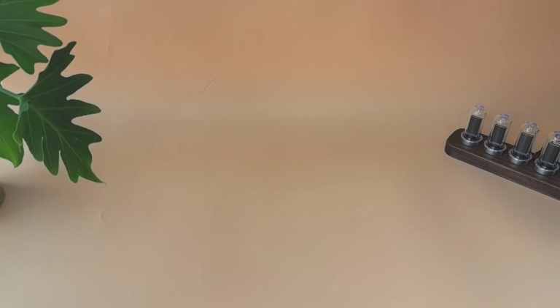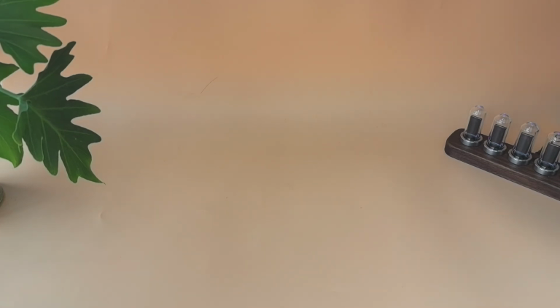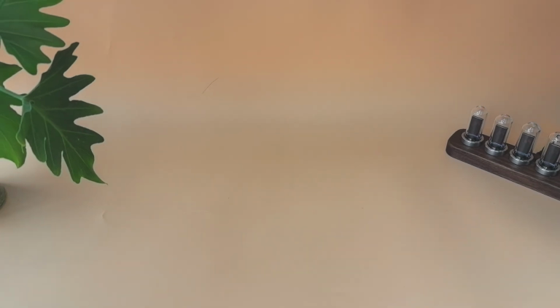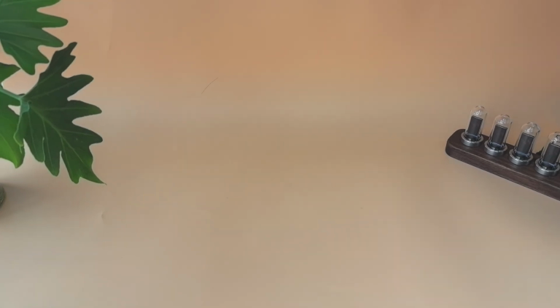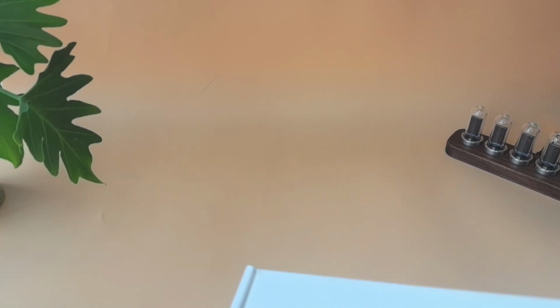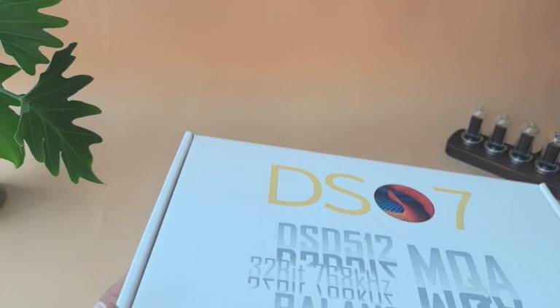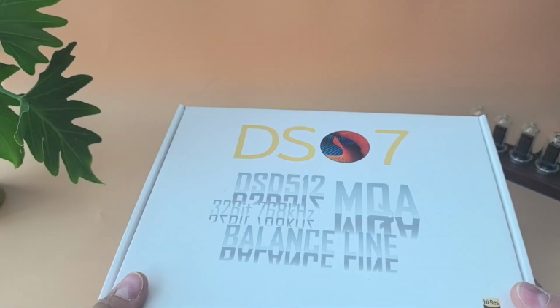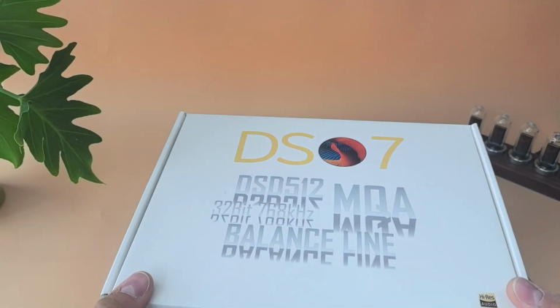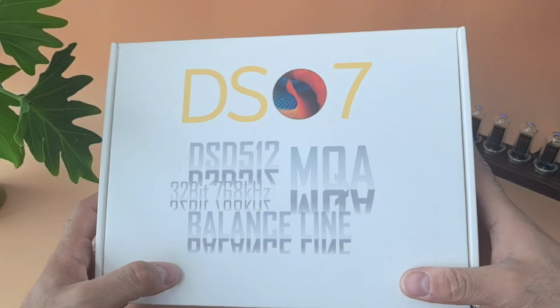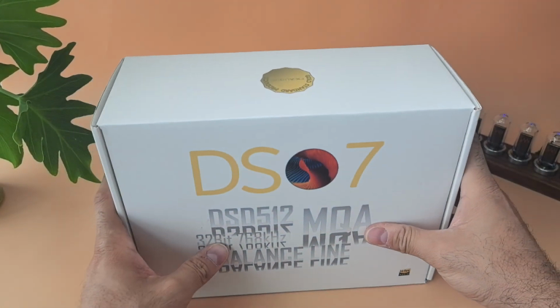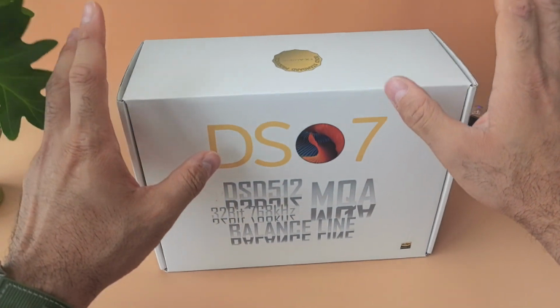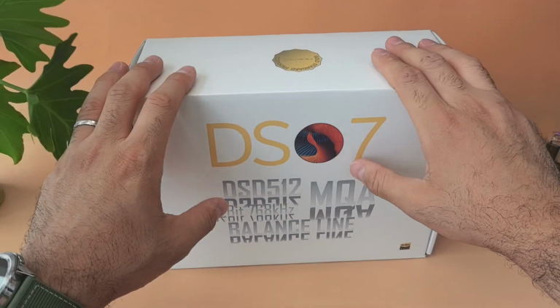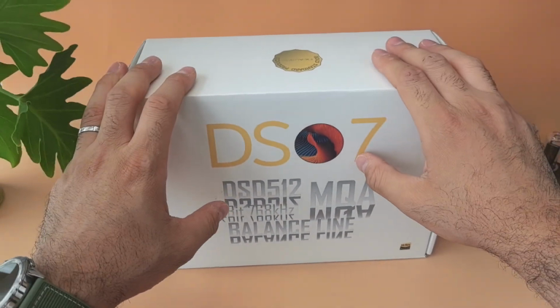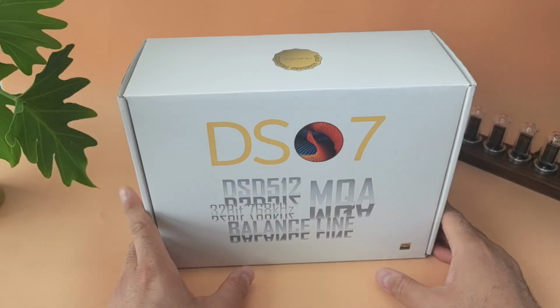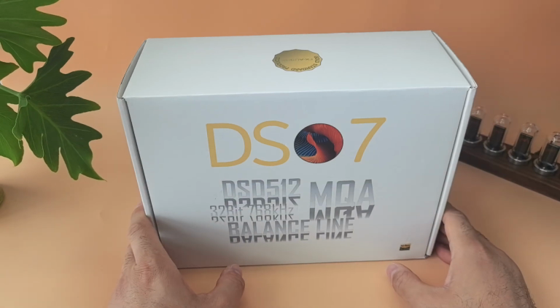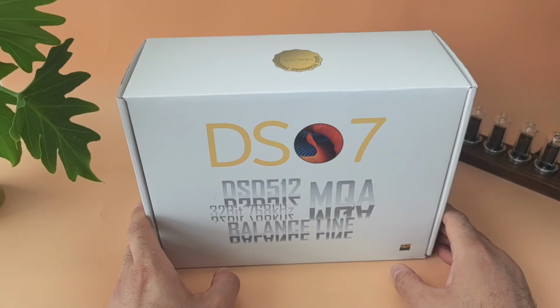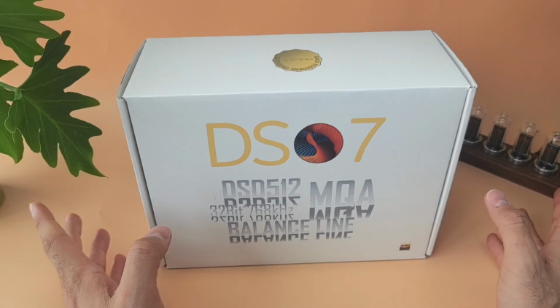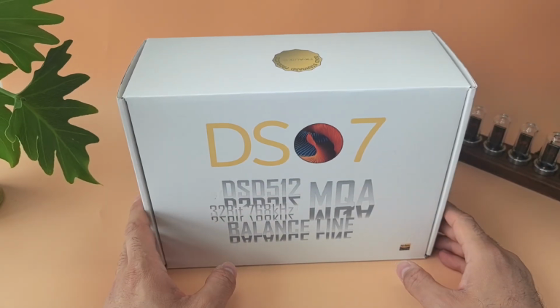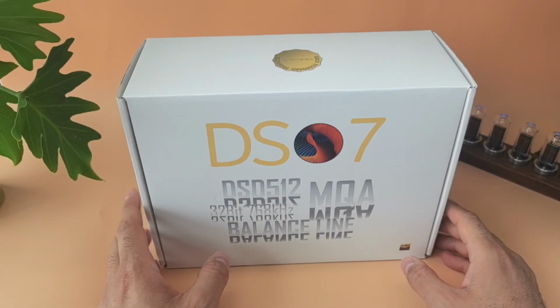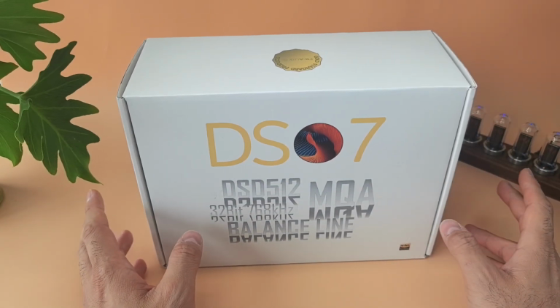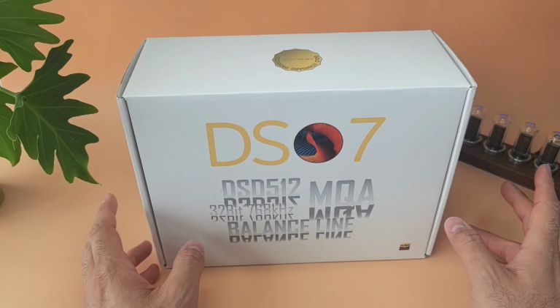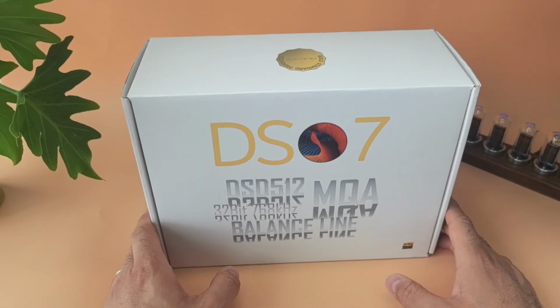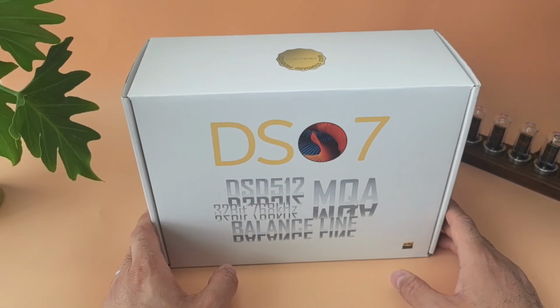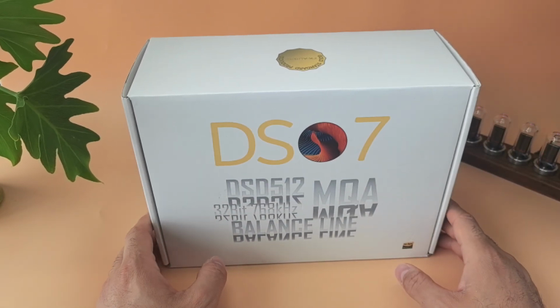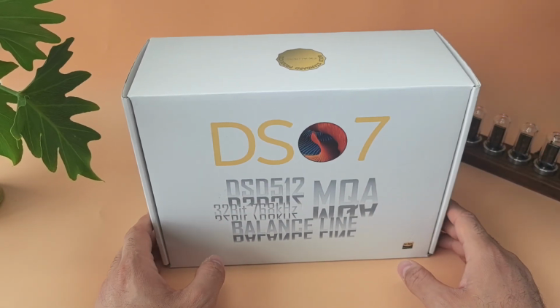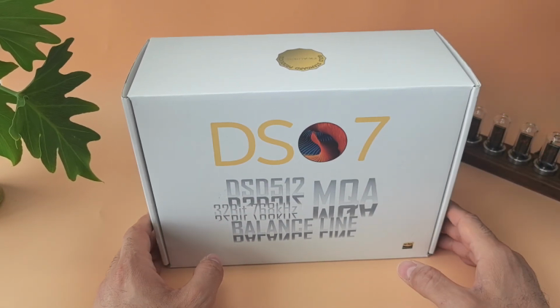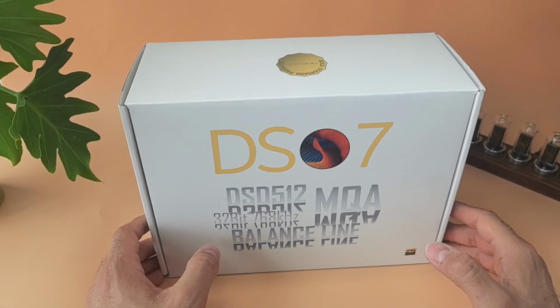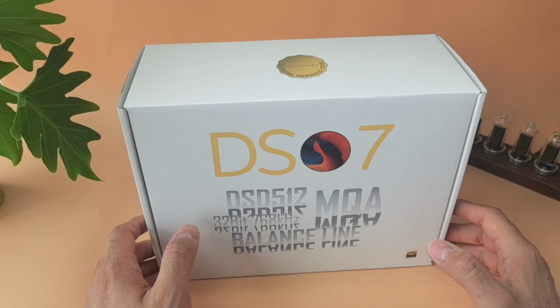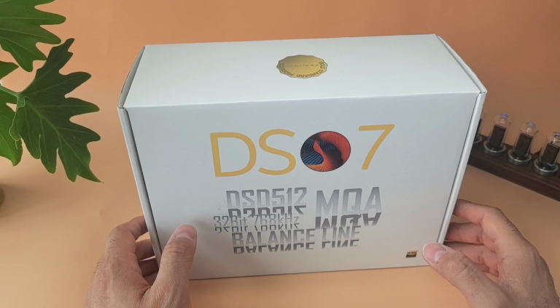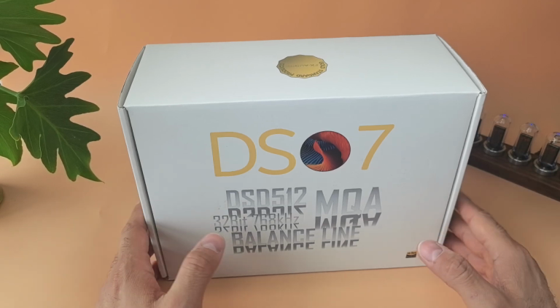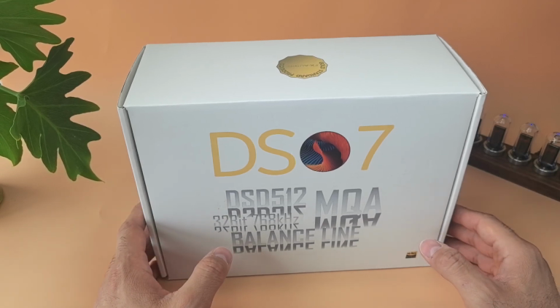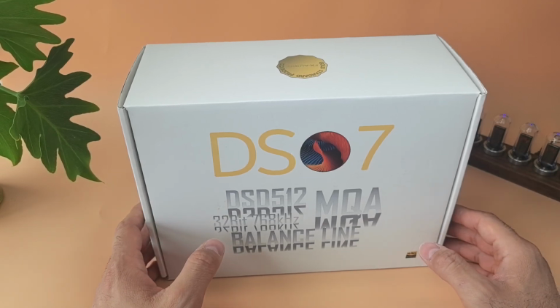What's up folks, Abe from ATEC Reviews here. Today I will be reviewing this Balanced DAC from FX-Audio. It's called the DS-07, and FX-Audio is an old company.